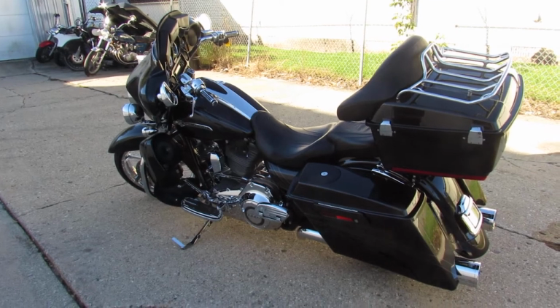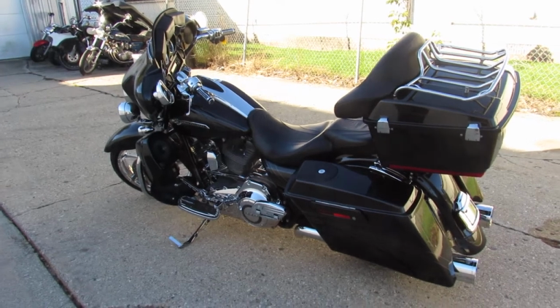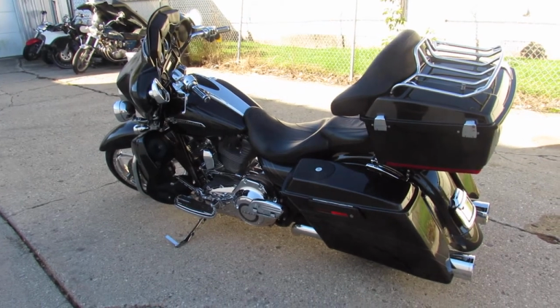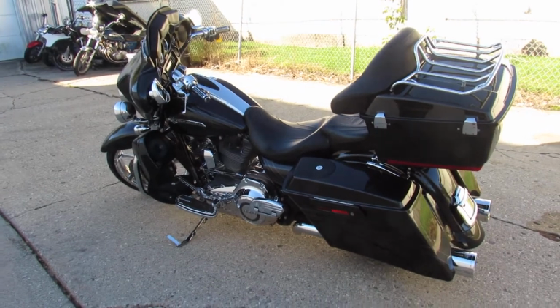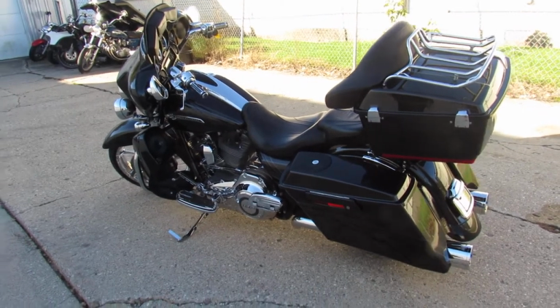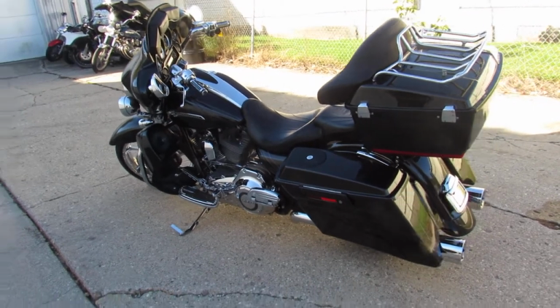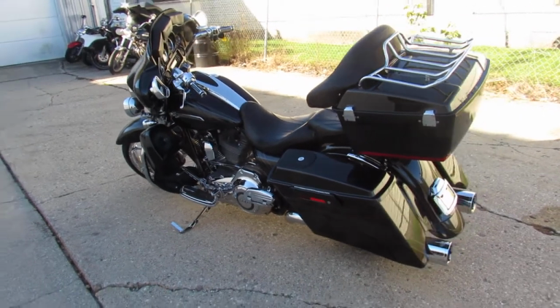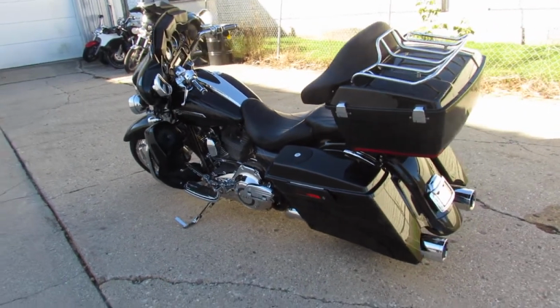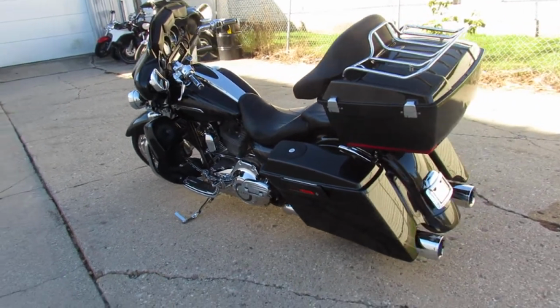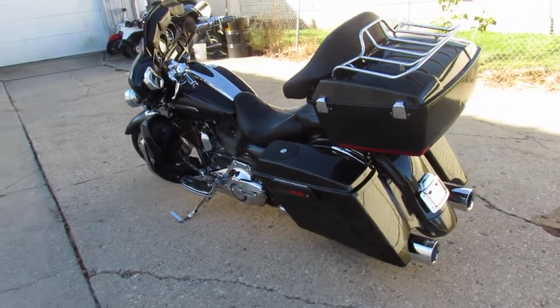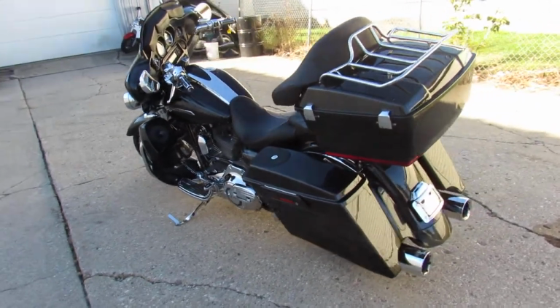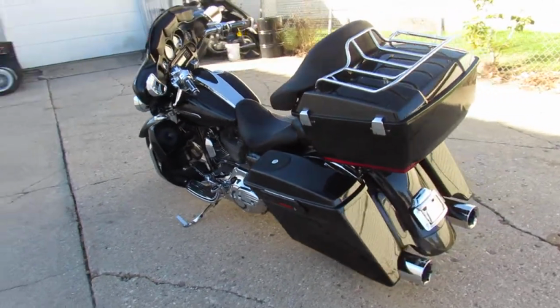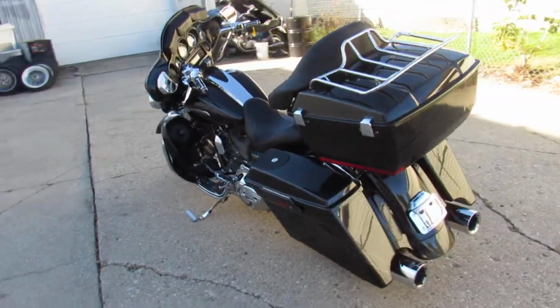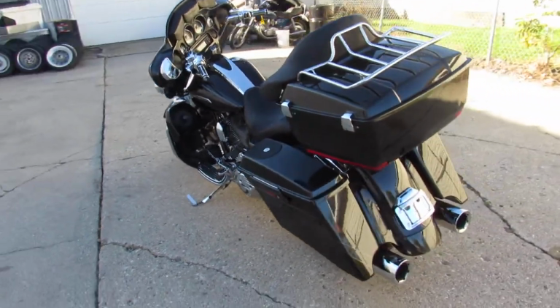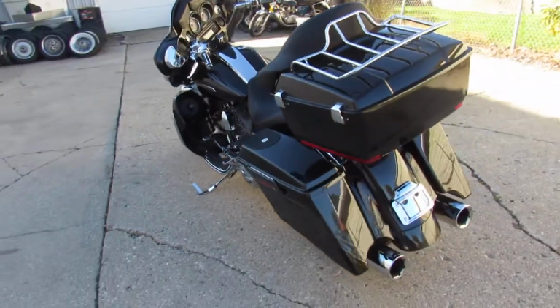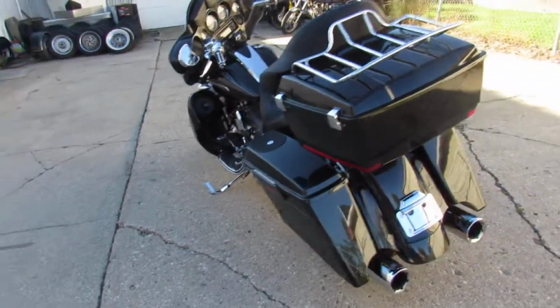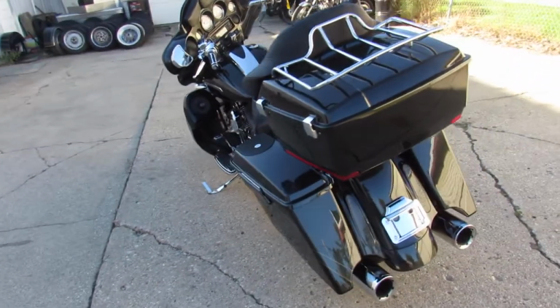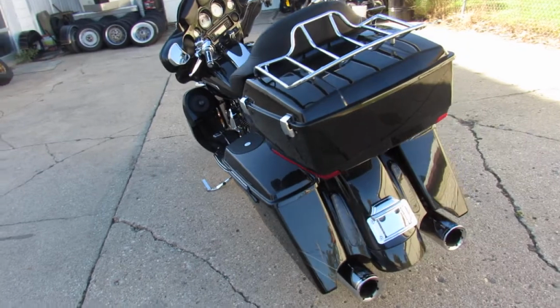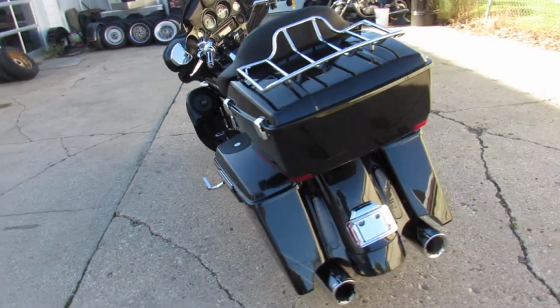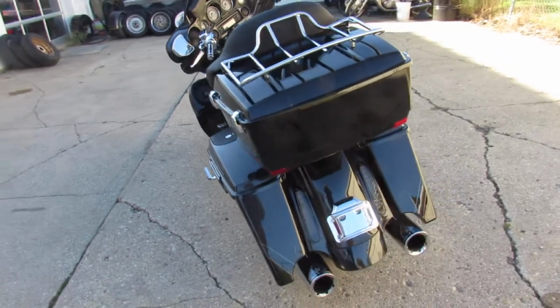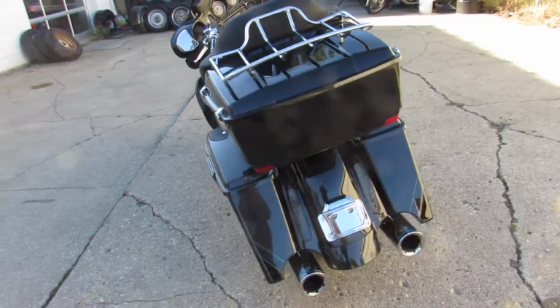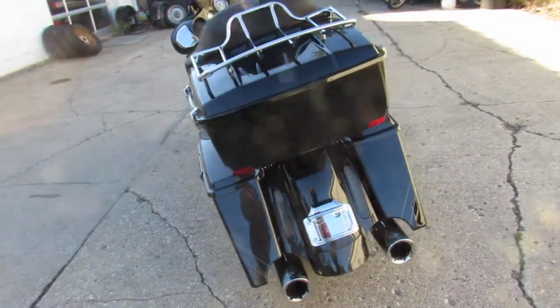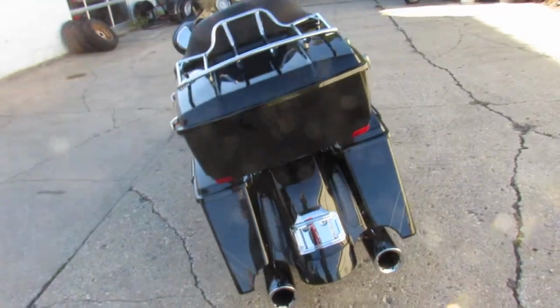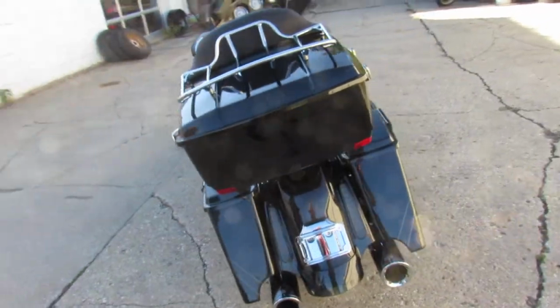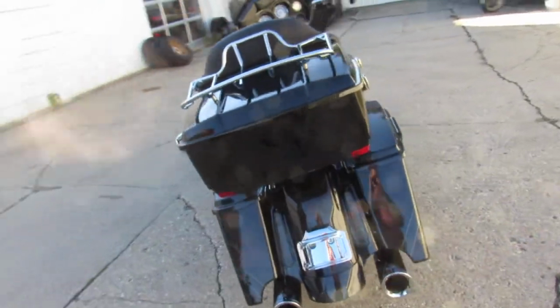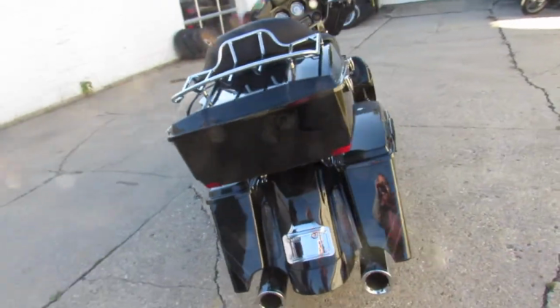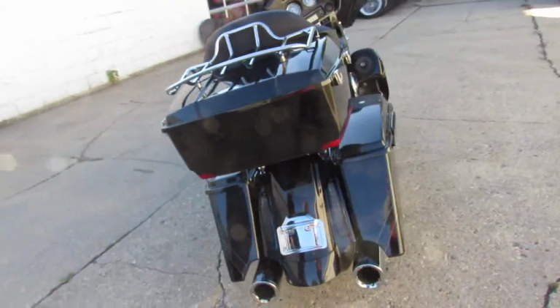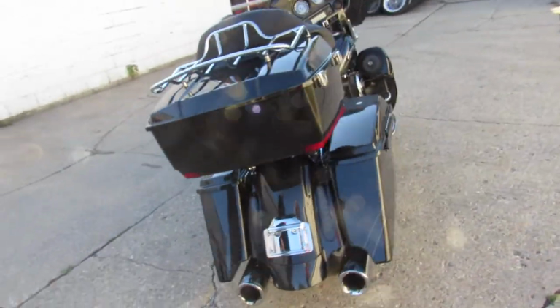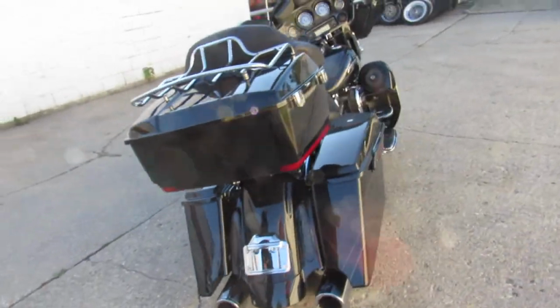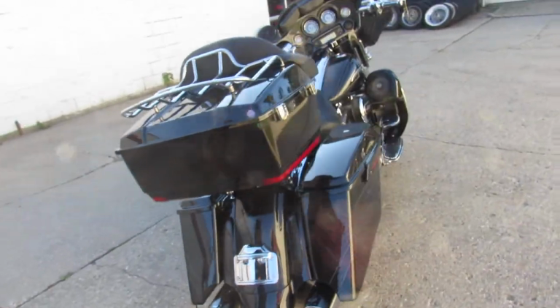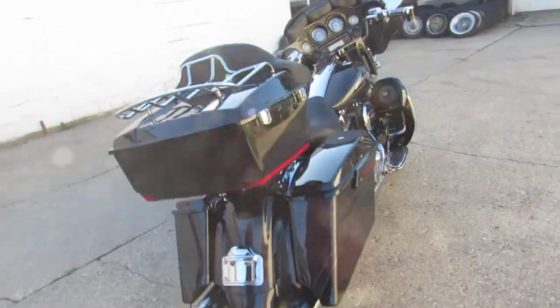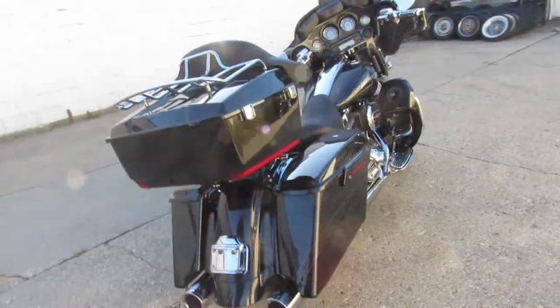Hey guys, ApprovalPowerSports.com here. Anybody looking for a CVO Street Glide, we got it here at Approval Power Sports. This one's a 2012.